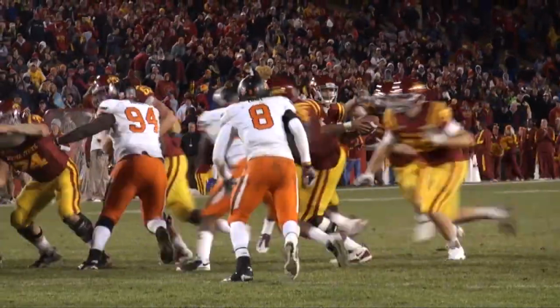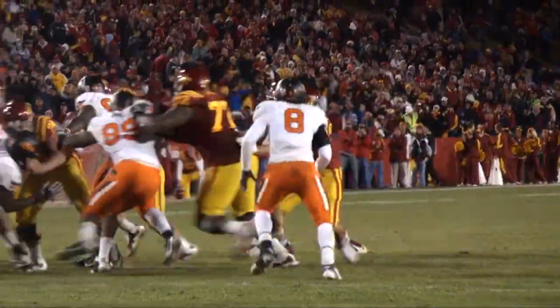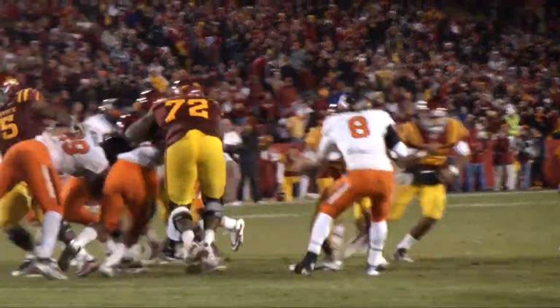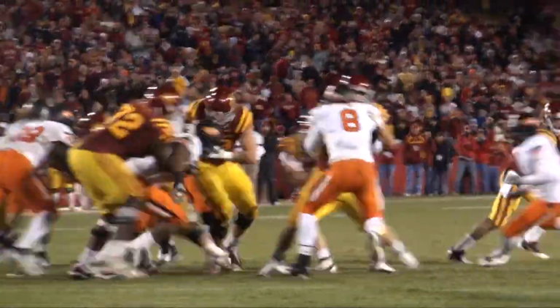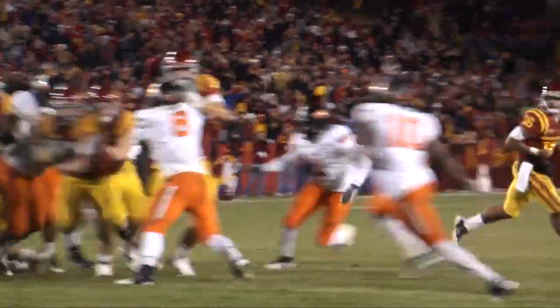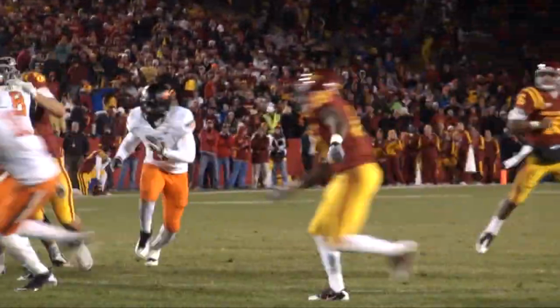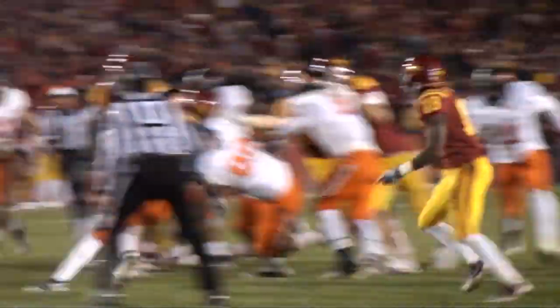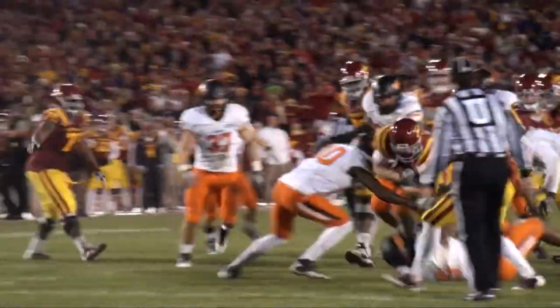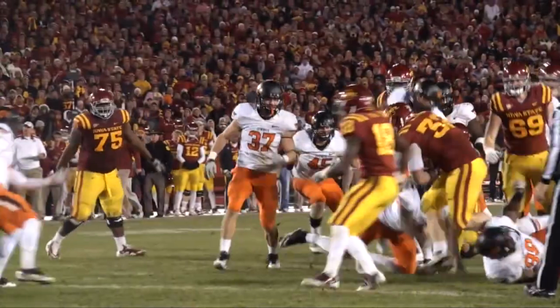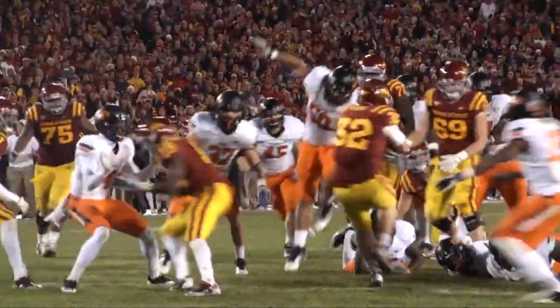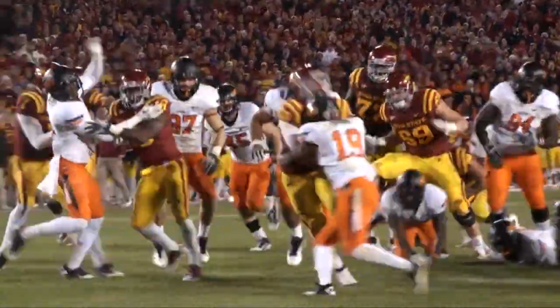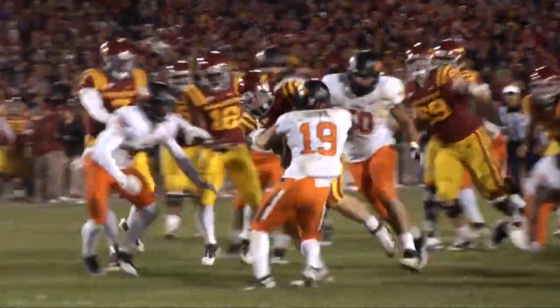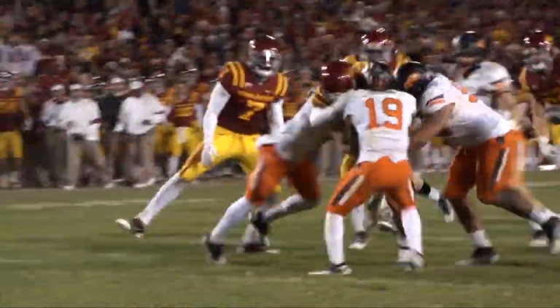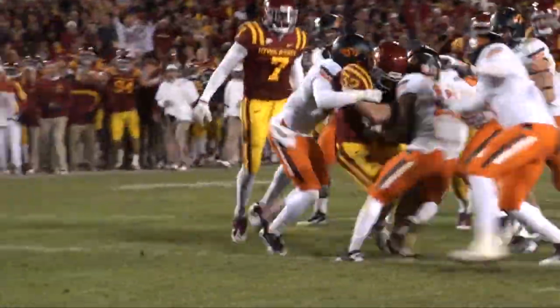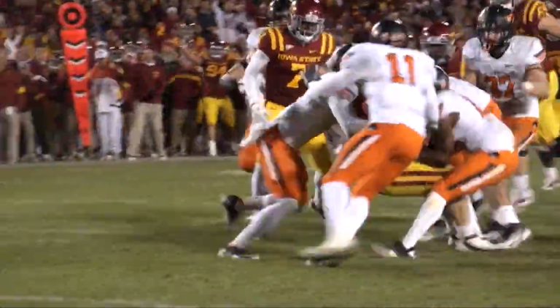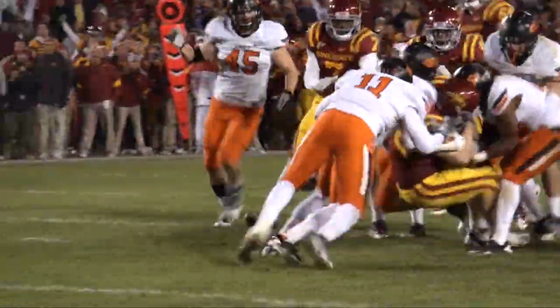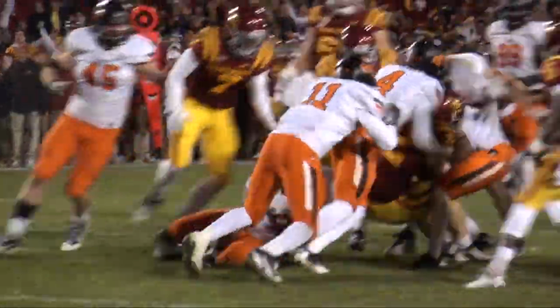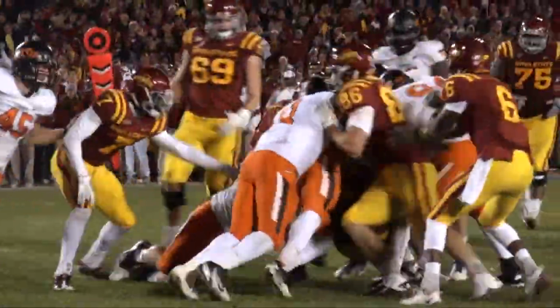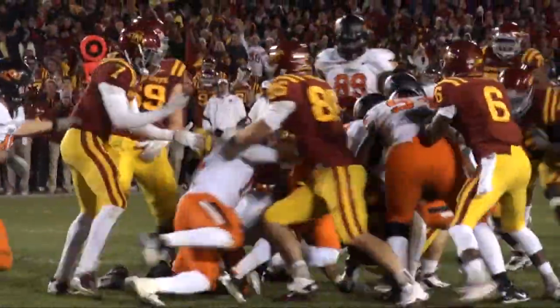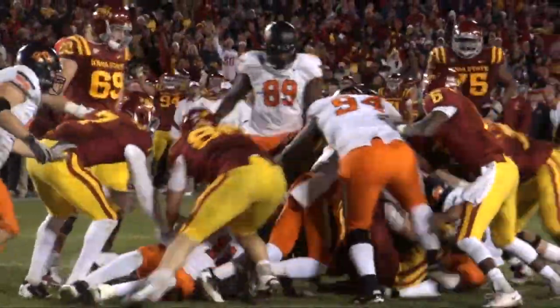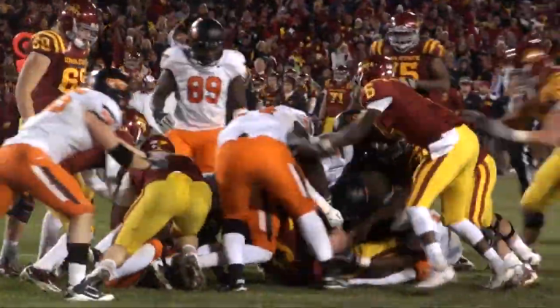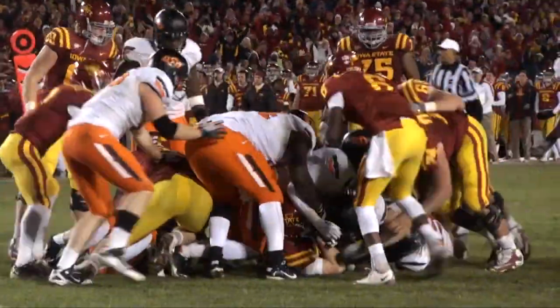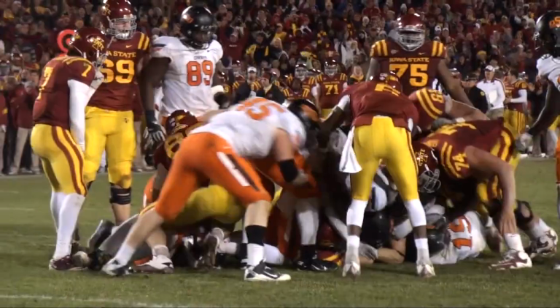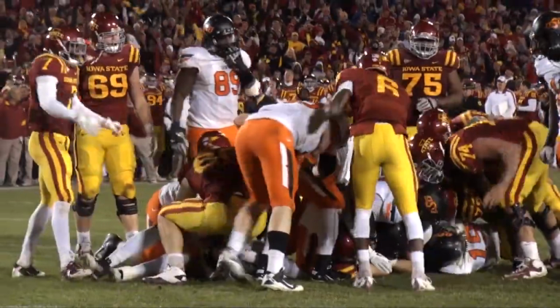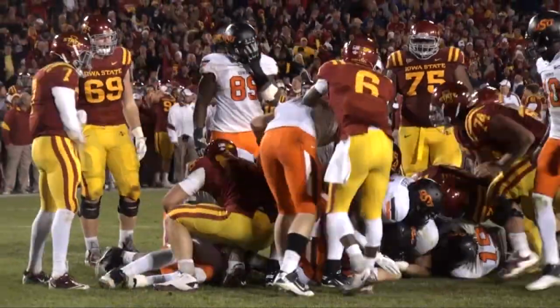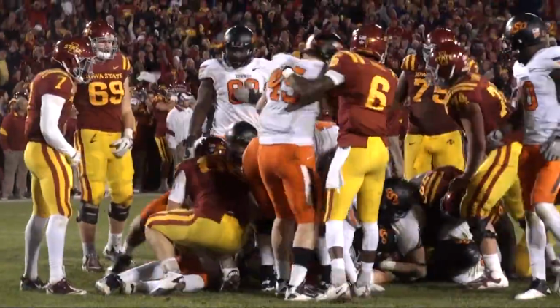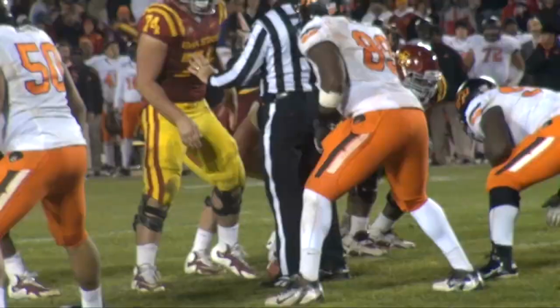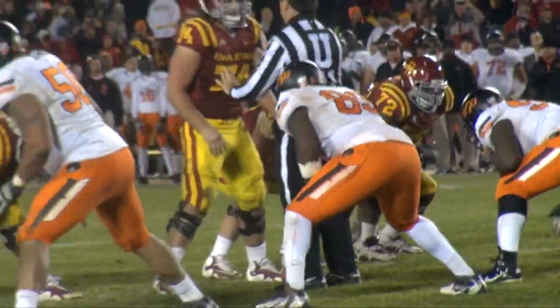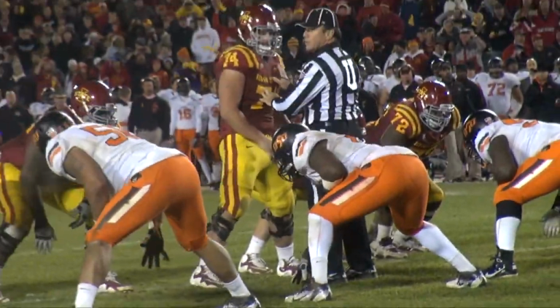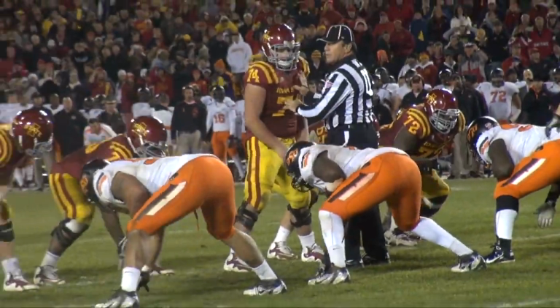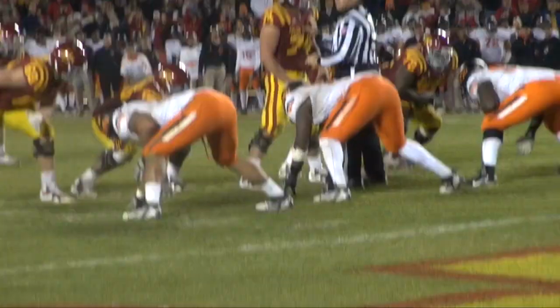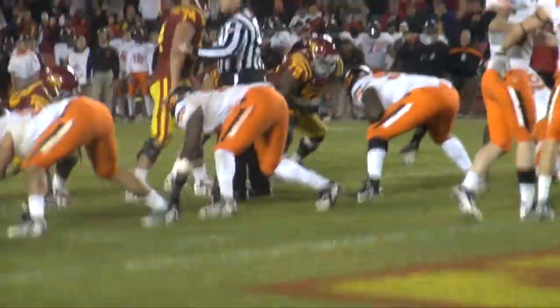Barnett handing to Woody, up the middle he goes! First down and more, still on his feet, inside the five! And he will be wrestled to the ground near the three-yard line. This place is going bananas!